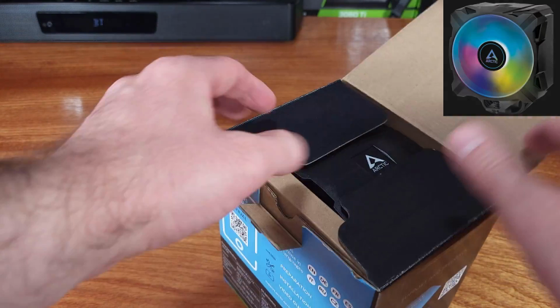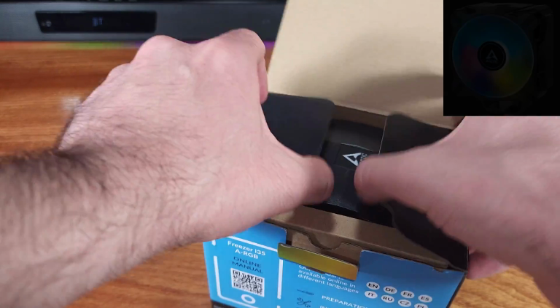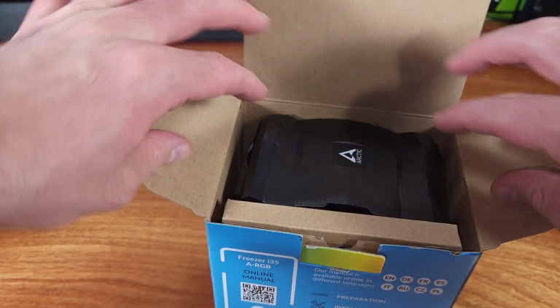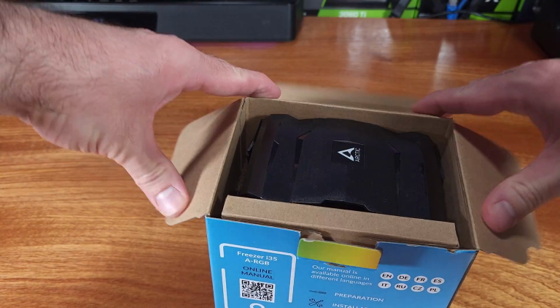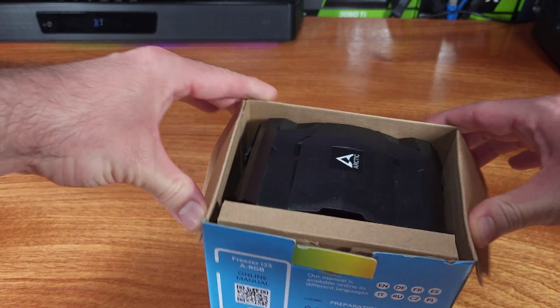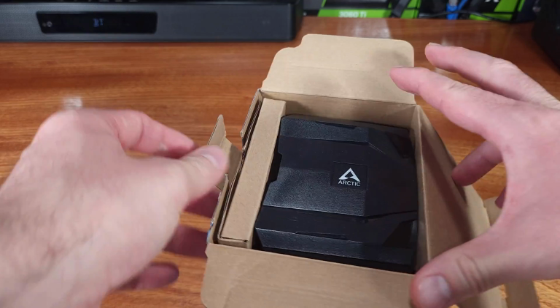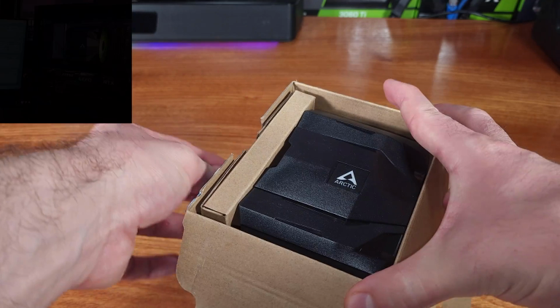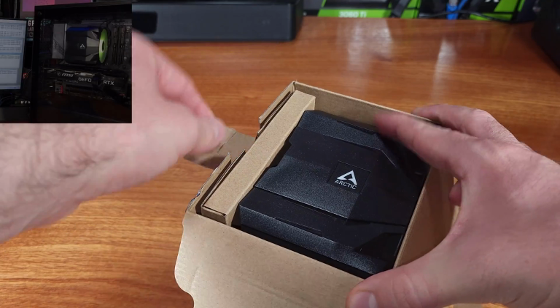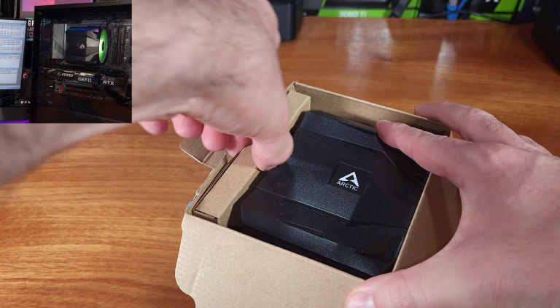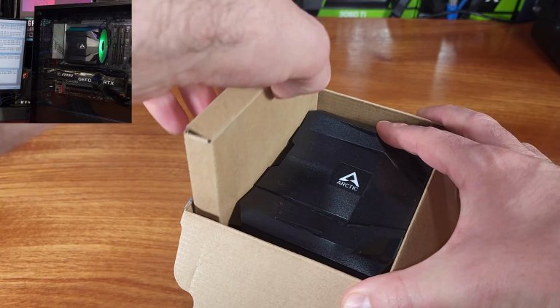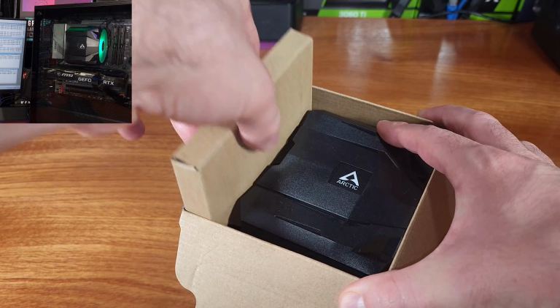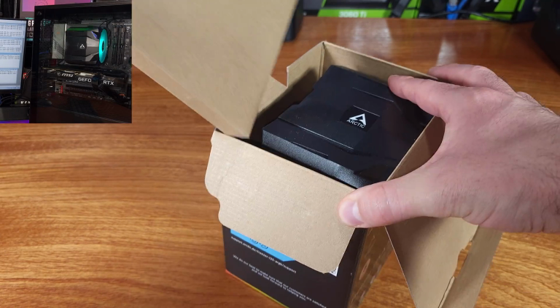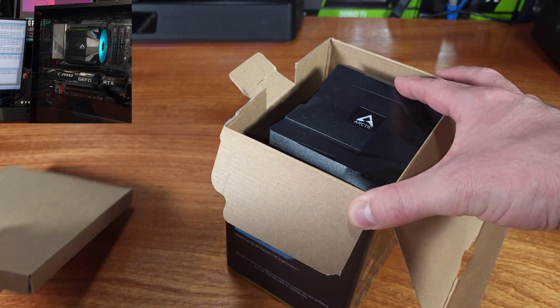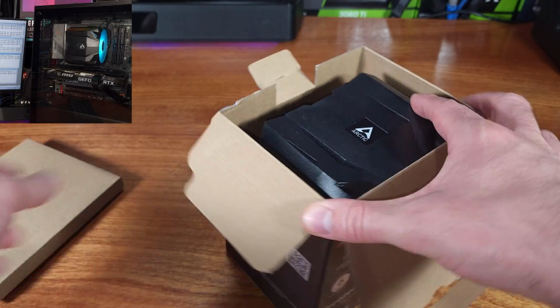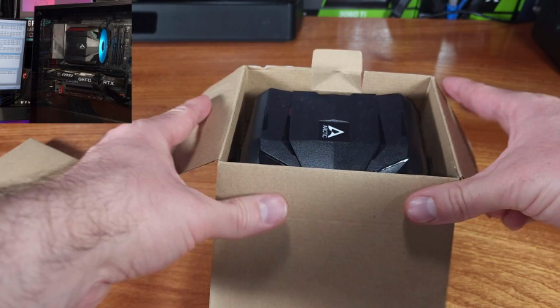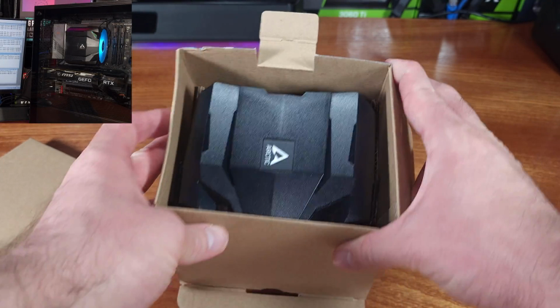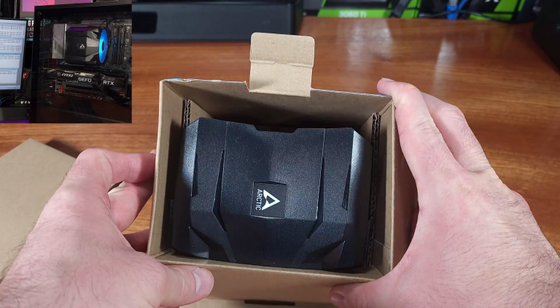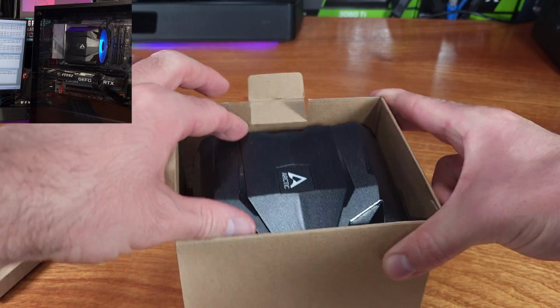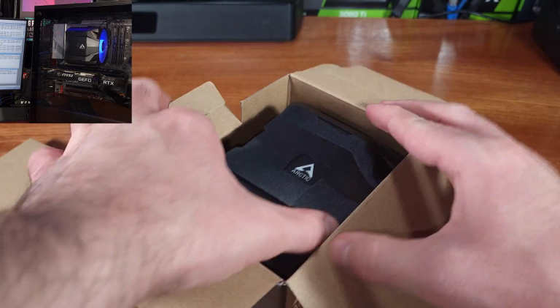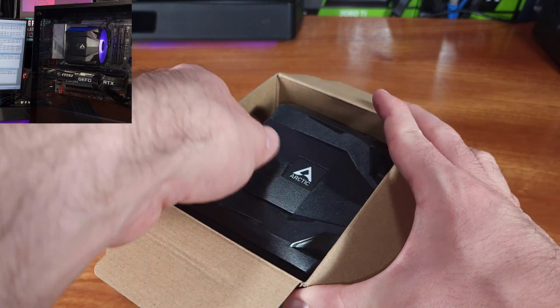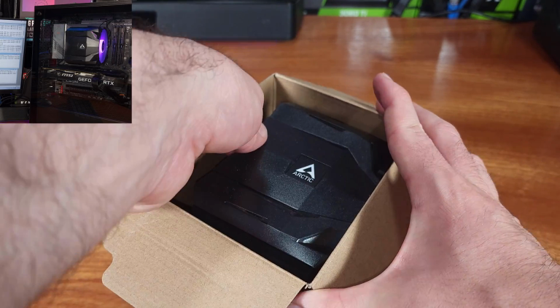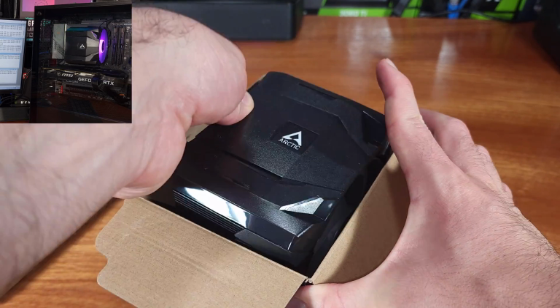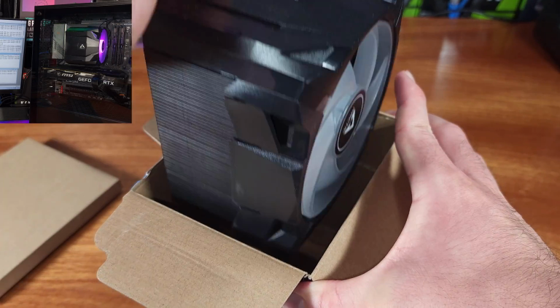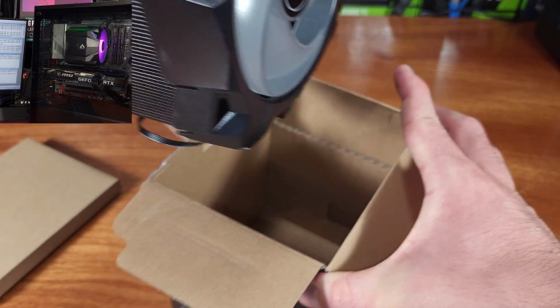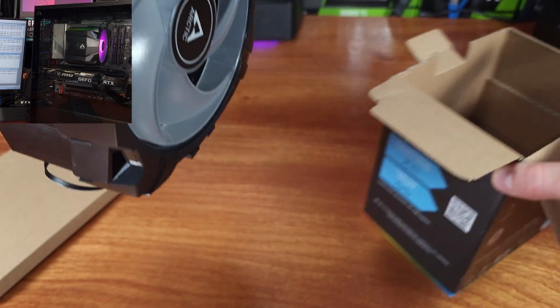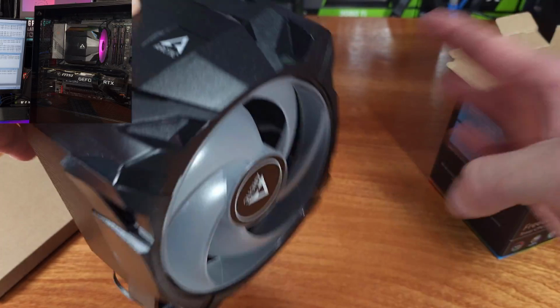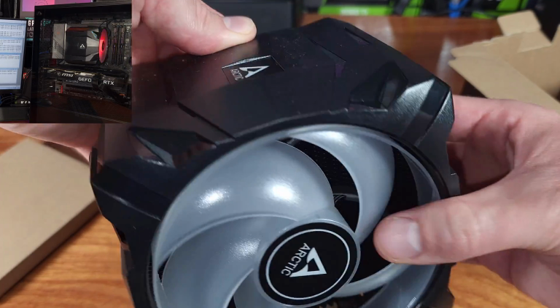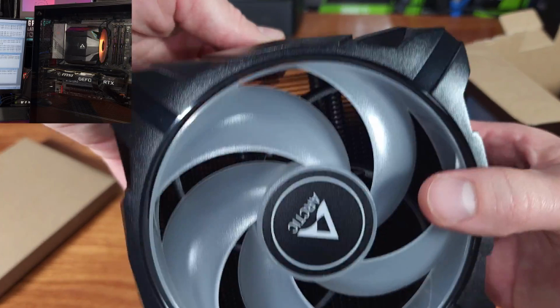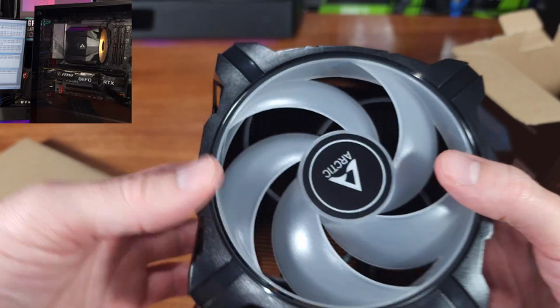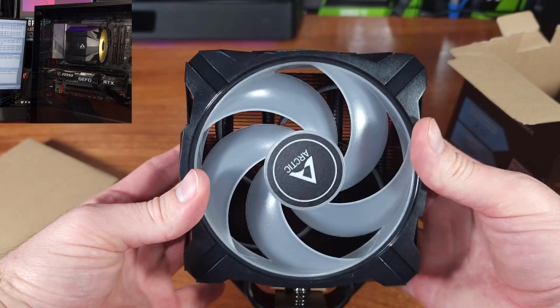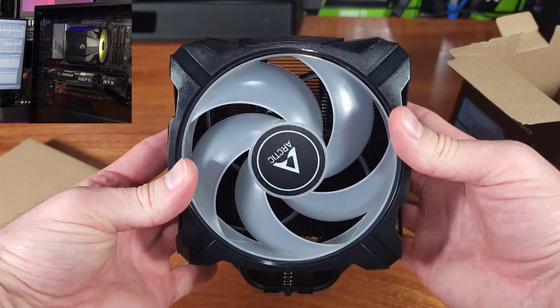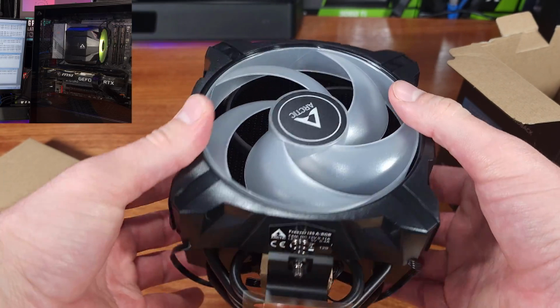Arctic sent this over for review, so I'll be checking it out on my Intel Alder Lake i5-12600K rig. I'll be going through what's included, the specs, the build quality, and my overall opinion of the i35 ARGB cooler.